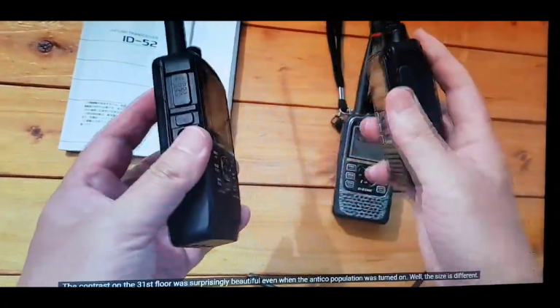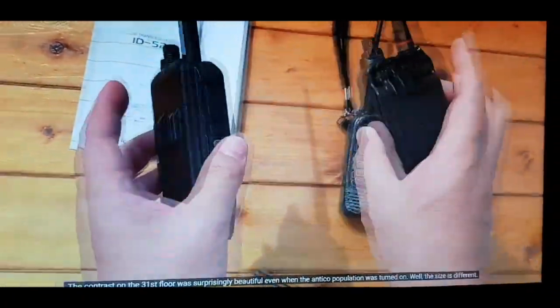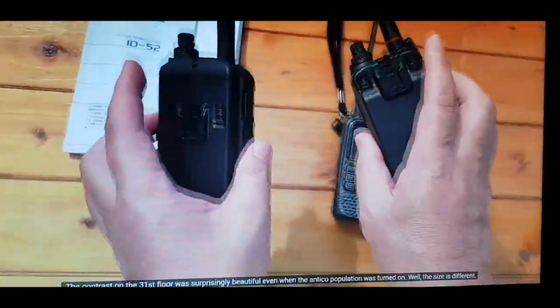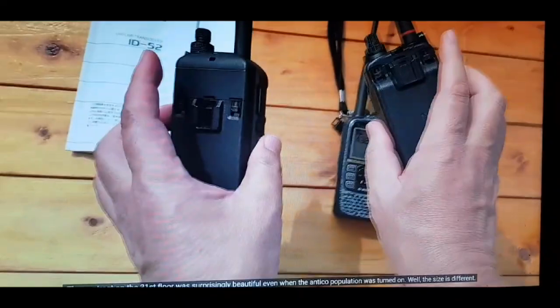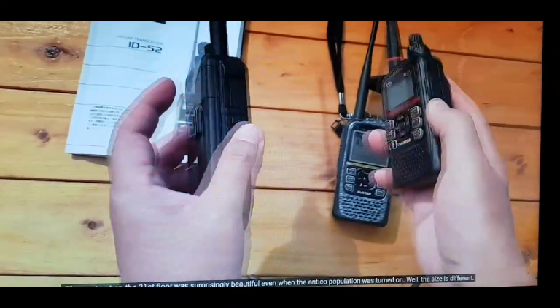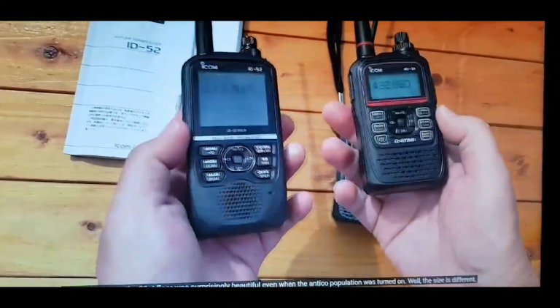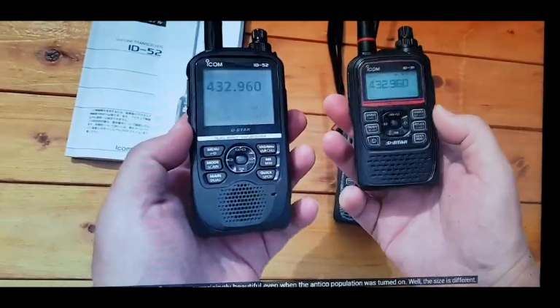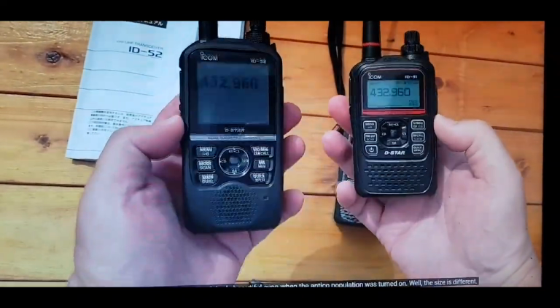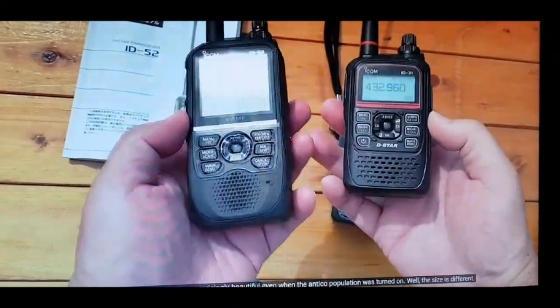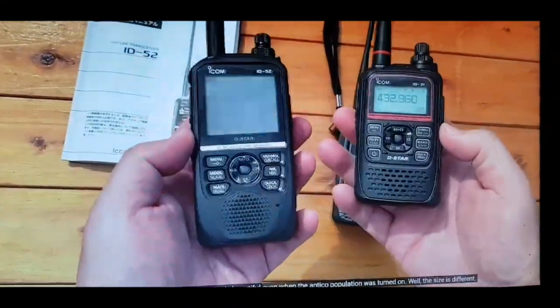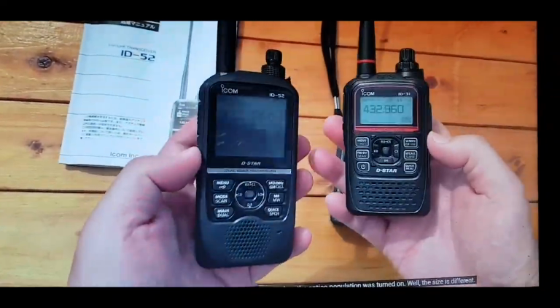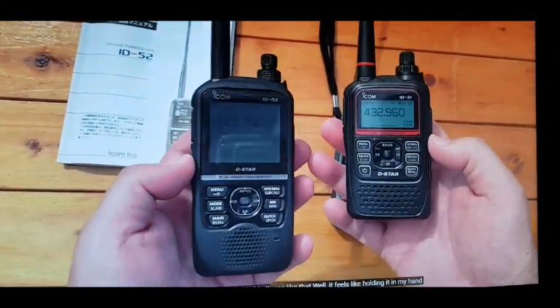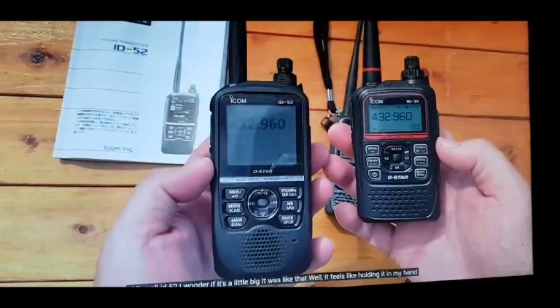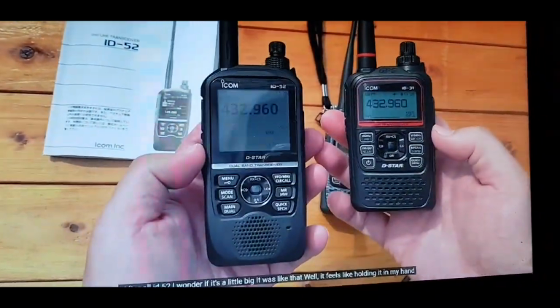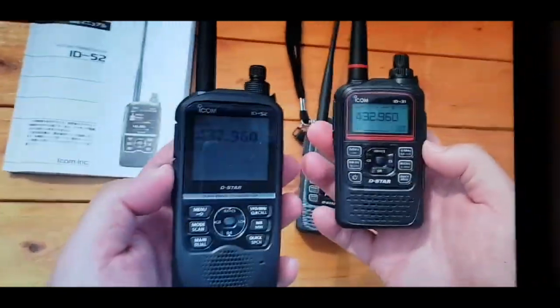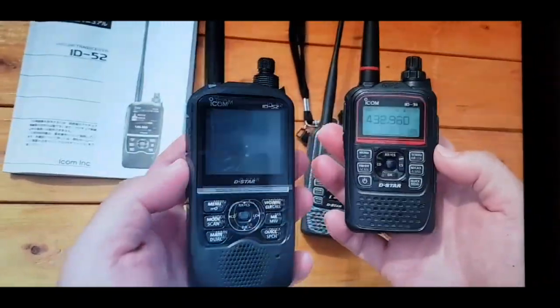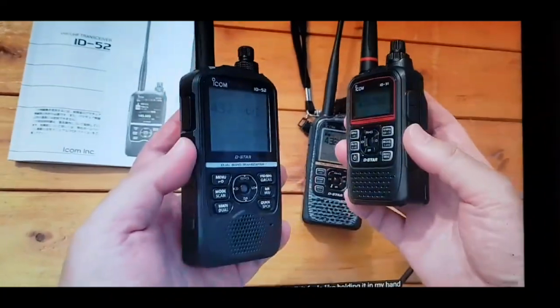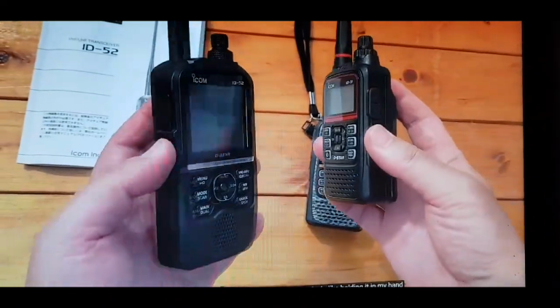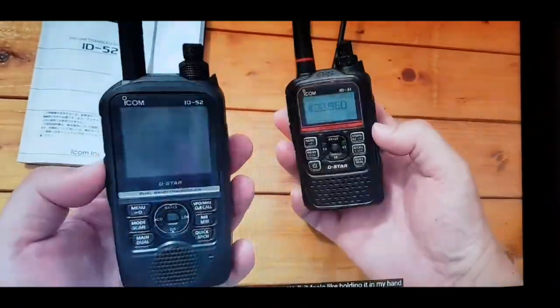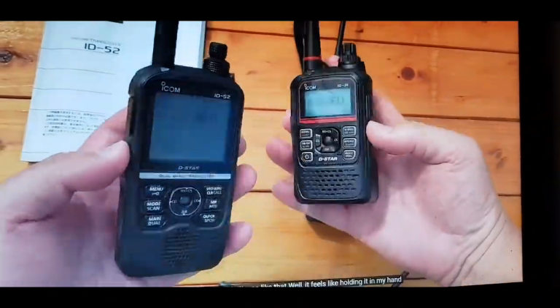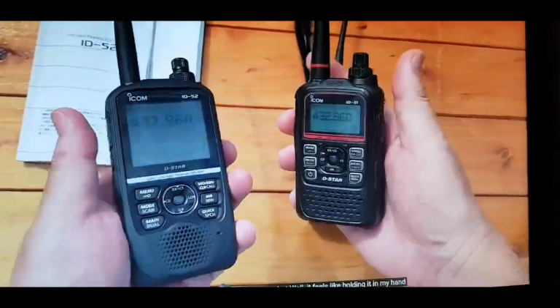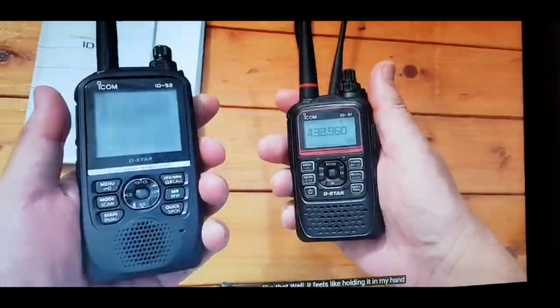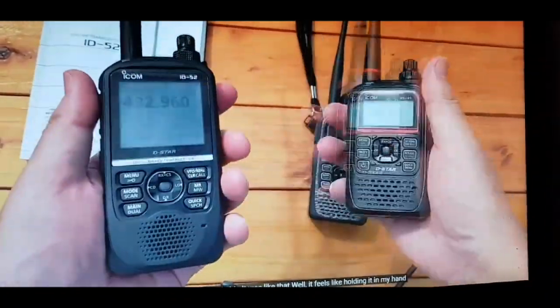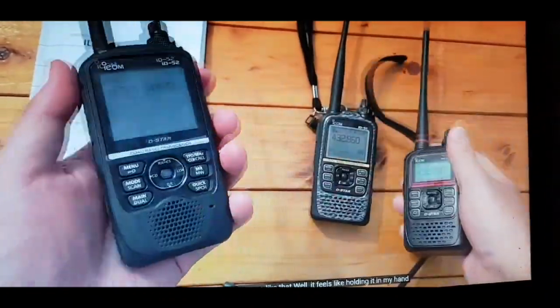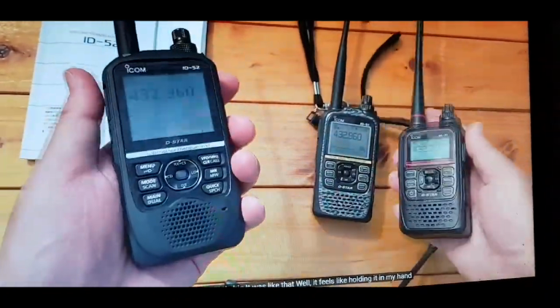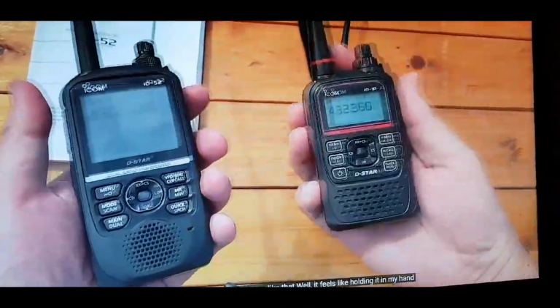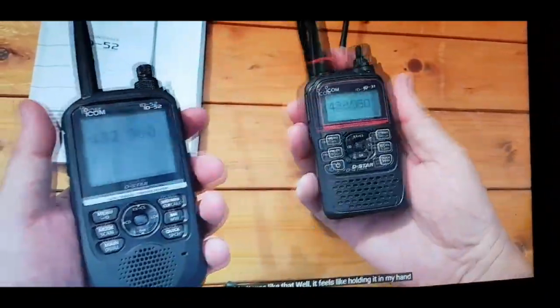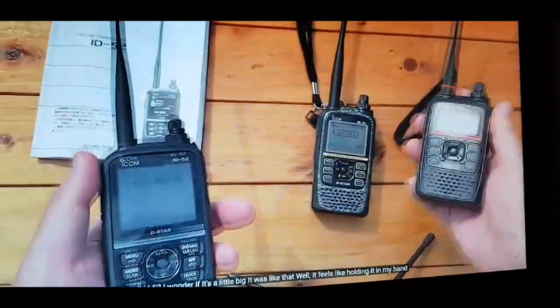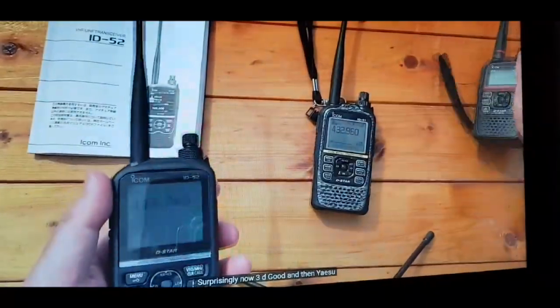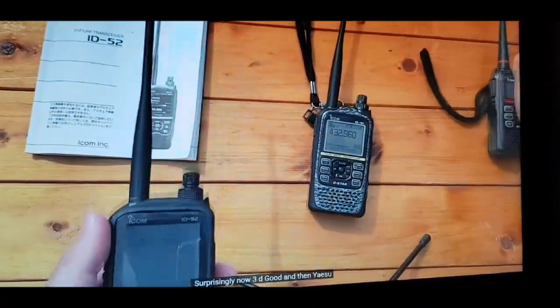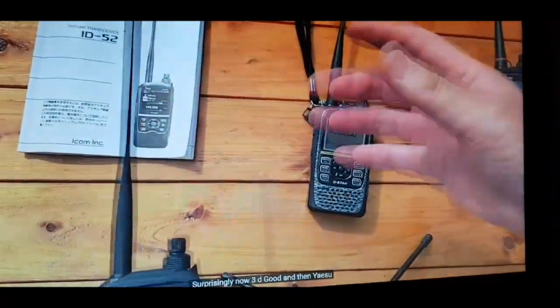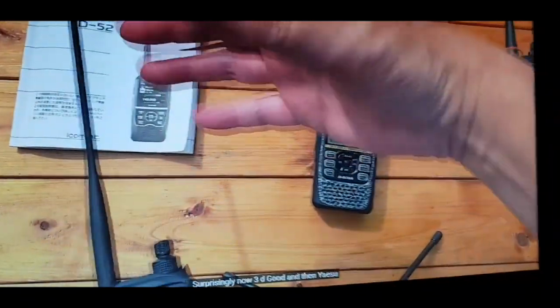So all three of them are very nice radios. The ID52 is taller, and the ID31 is small and chunky — a lot easier in the hand.